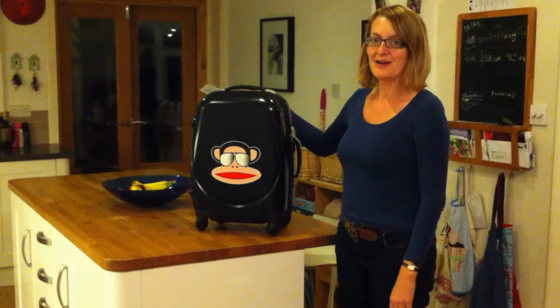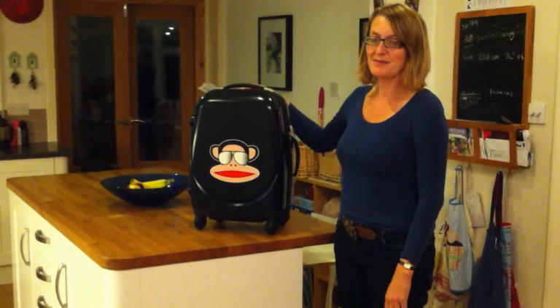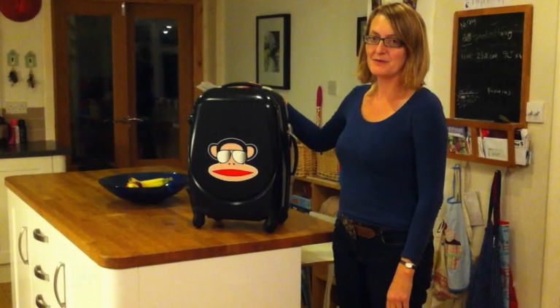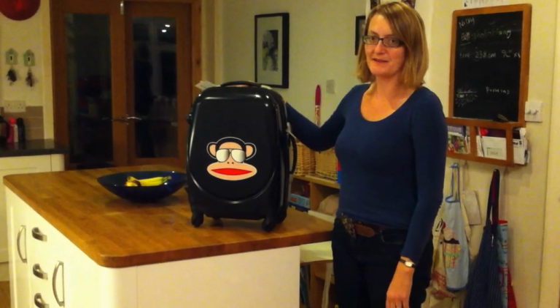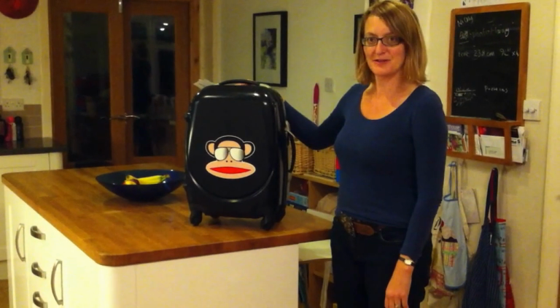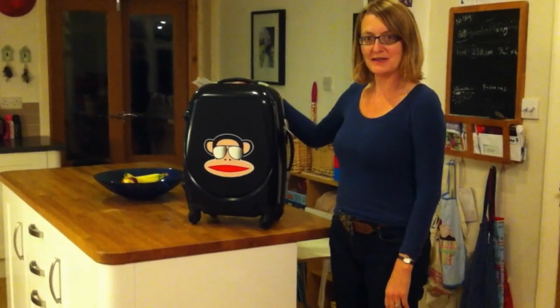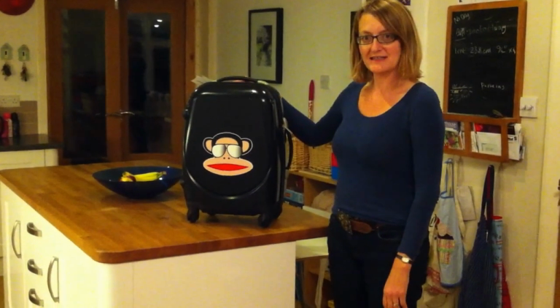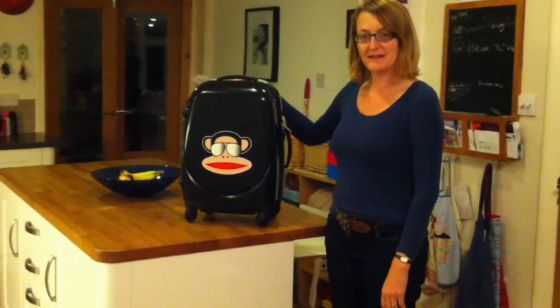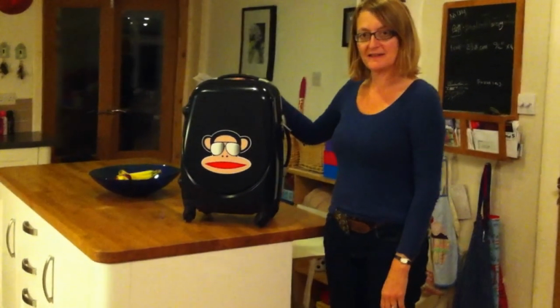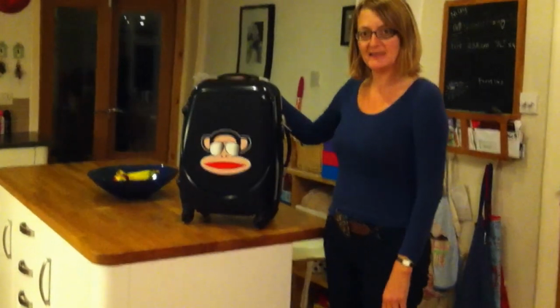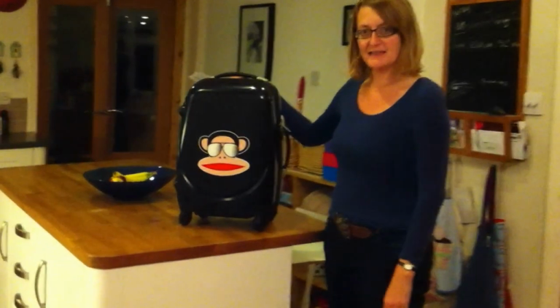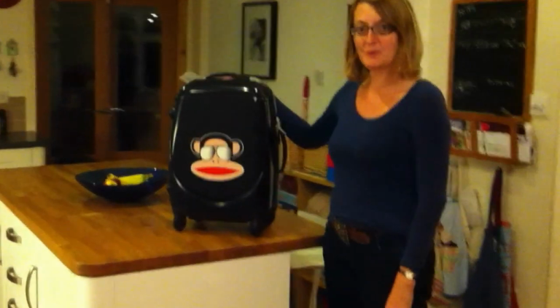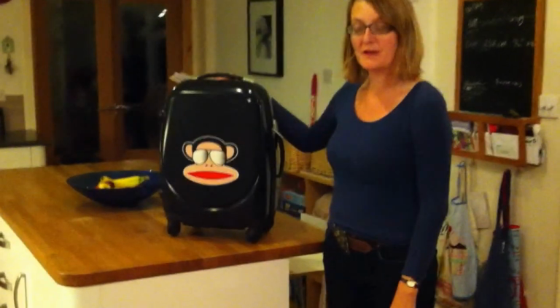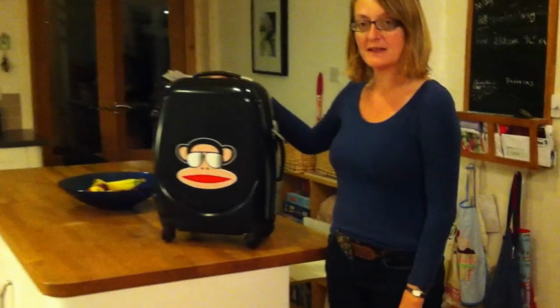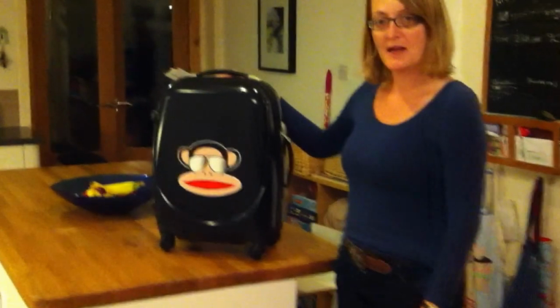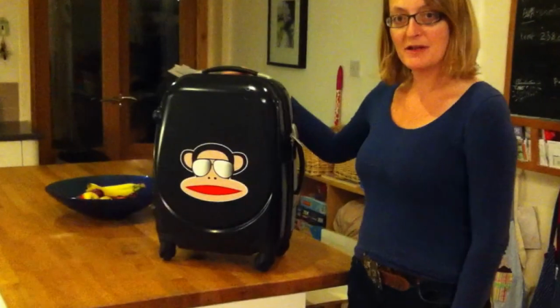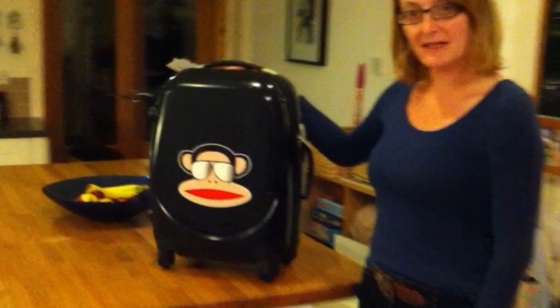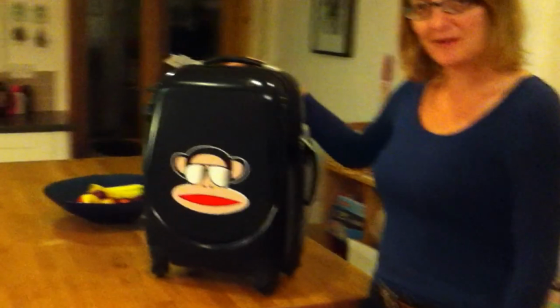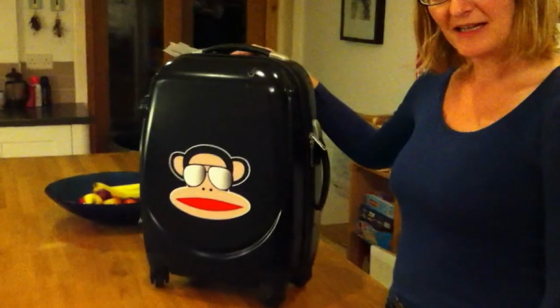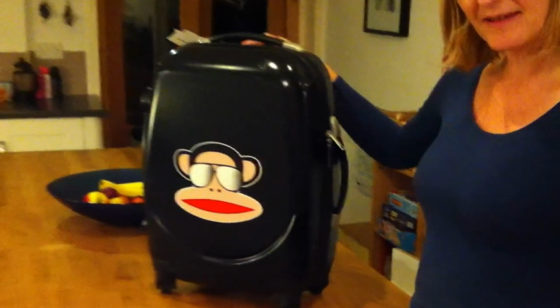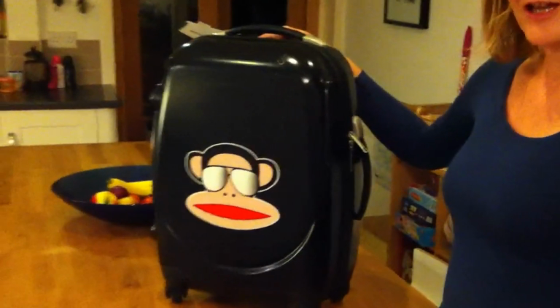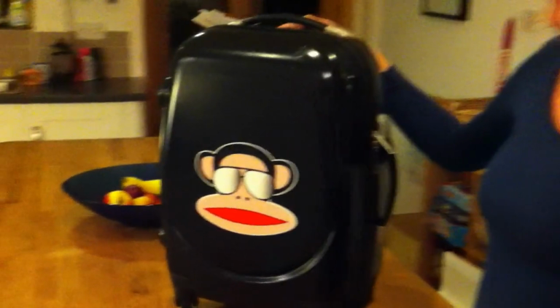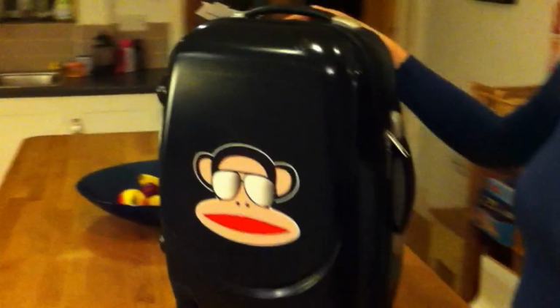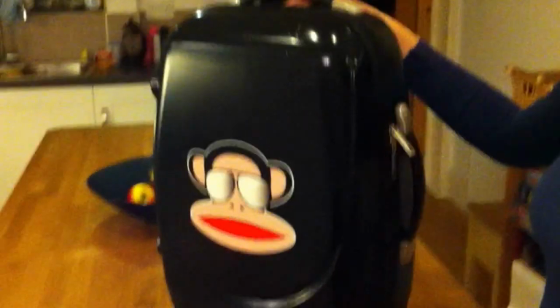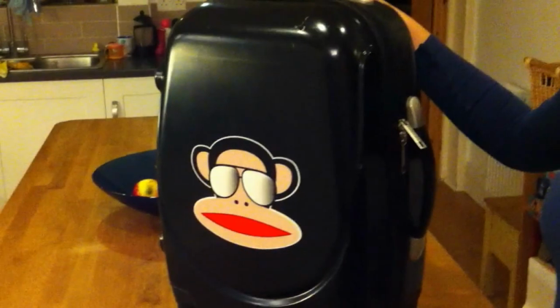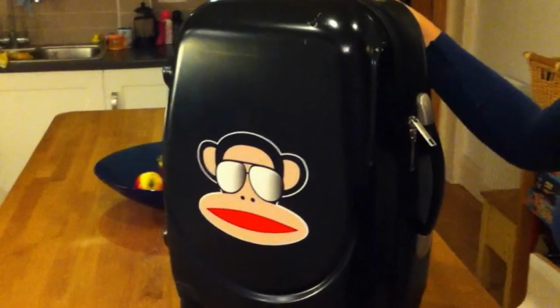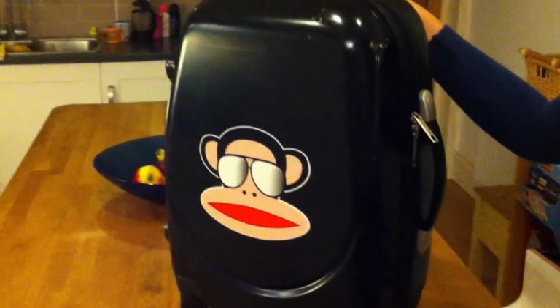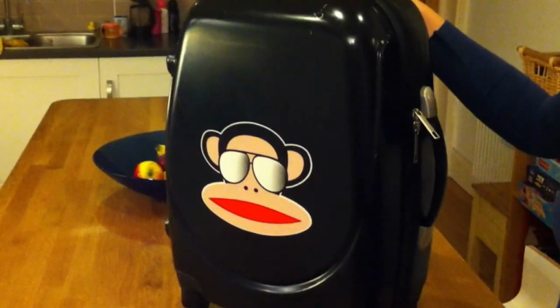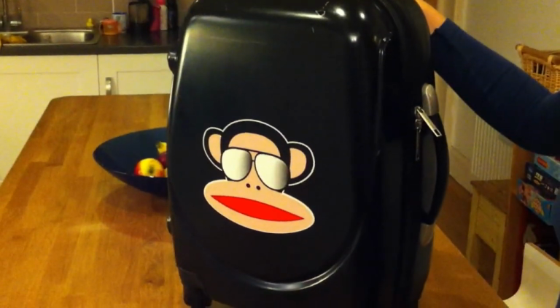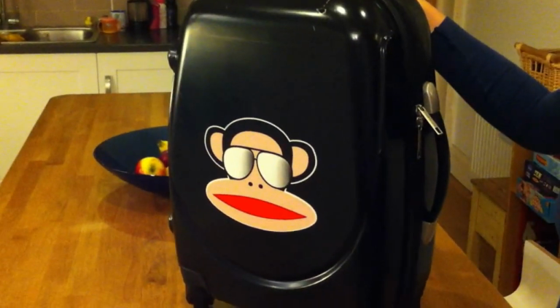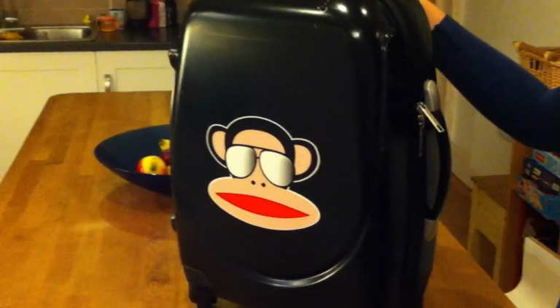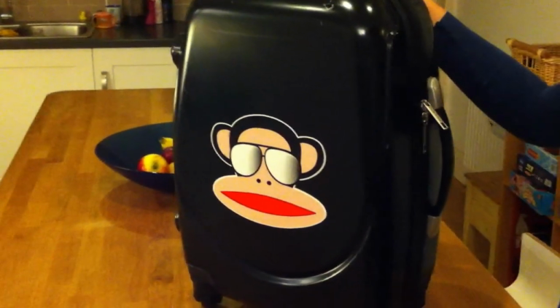Hi, I'm Julie from KidsTower2 and this is the latest Paul Frank Monkey Suitcase — a distinctive suitcase for boys and girls who are after something a little bit different.